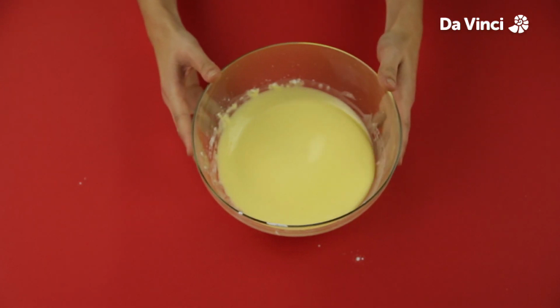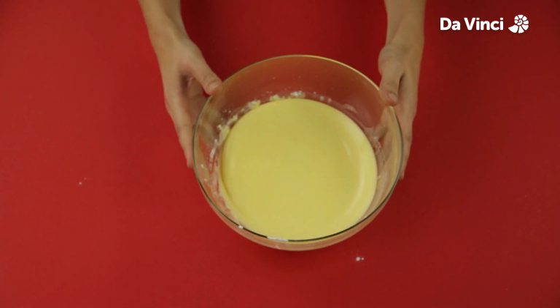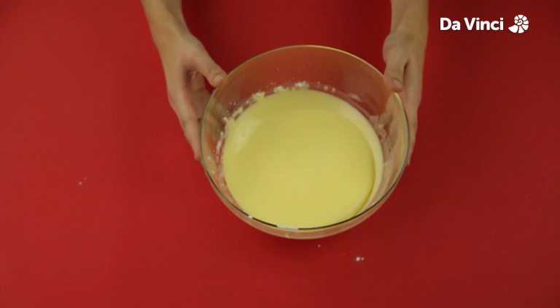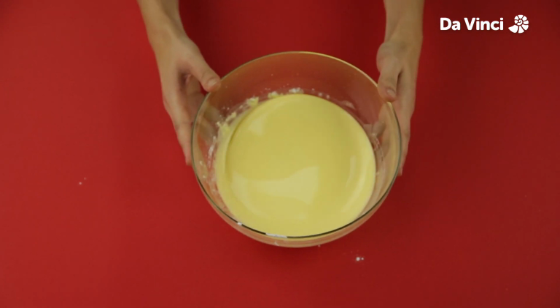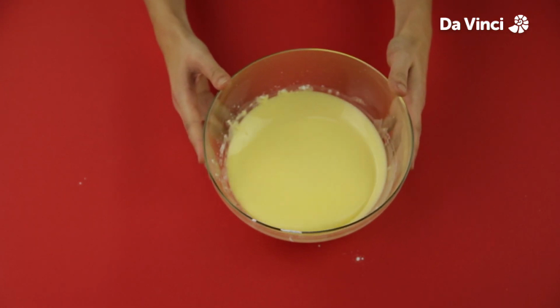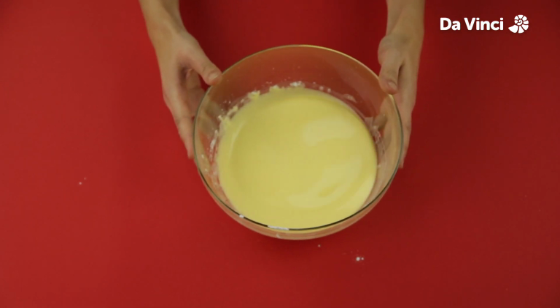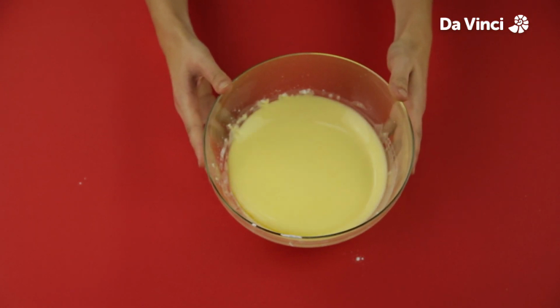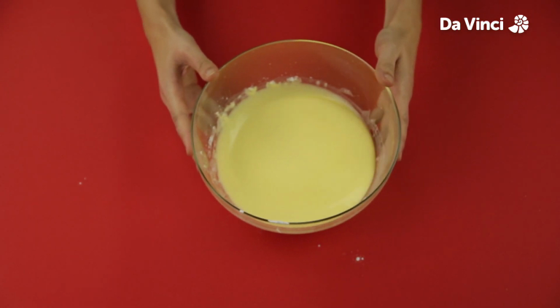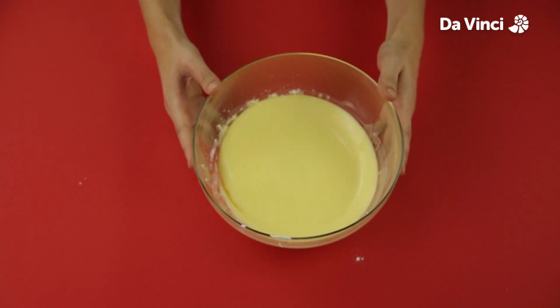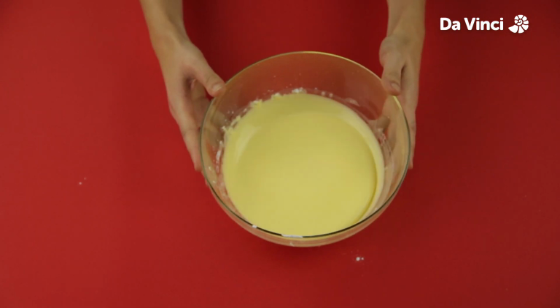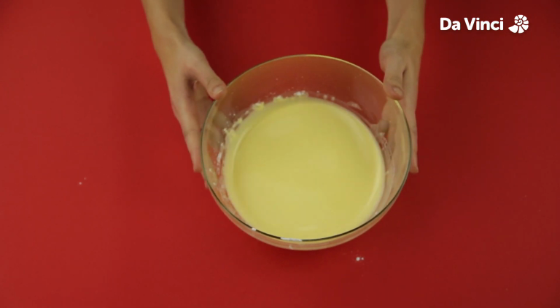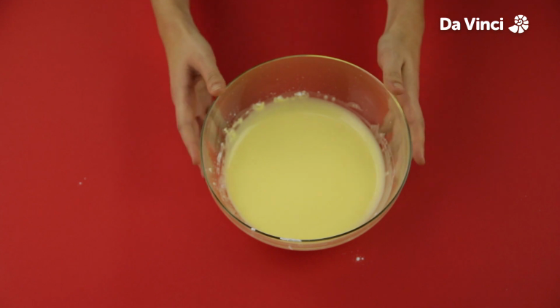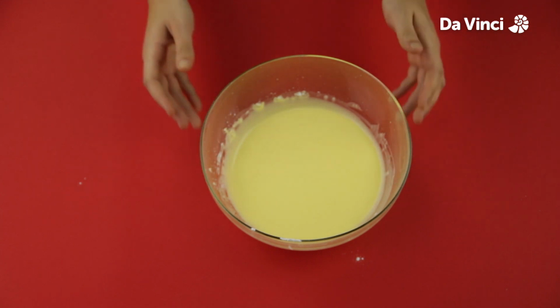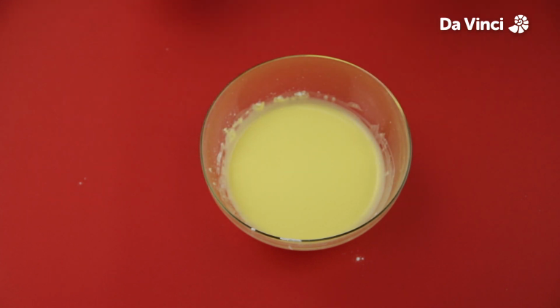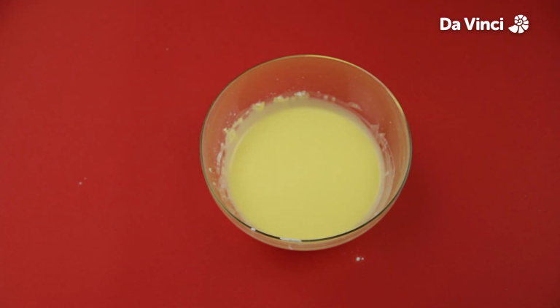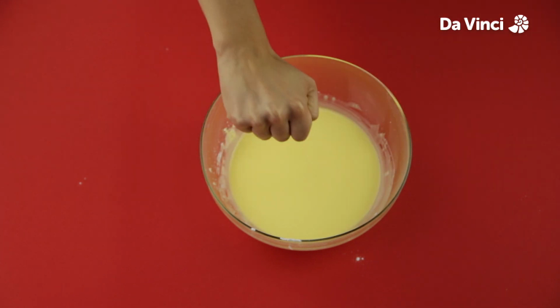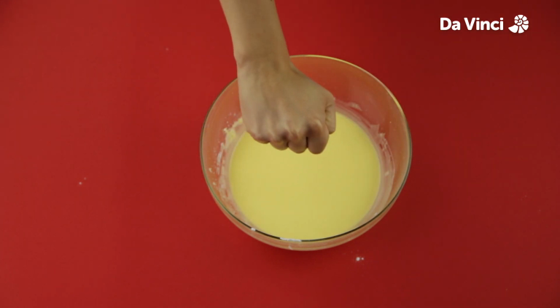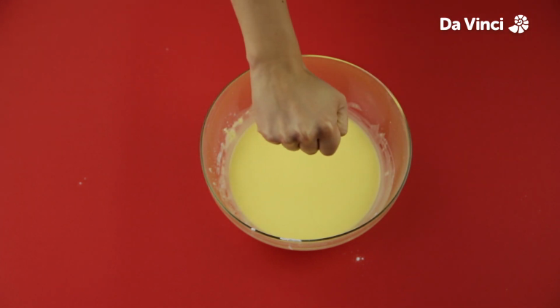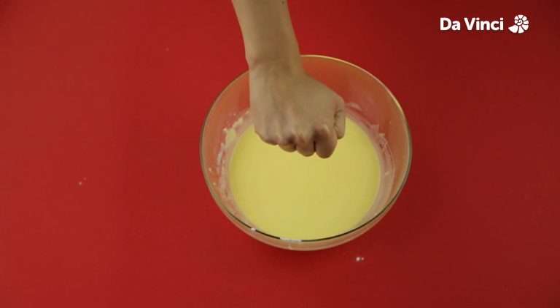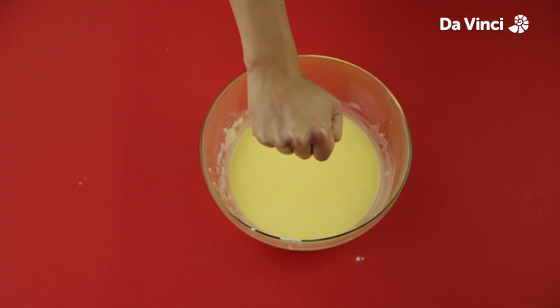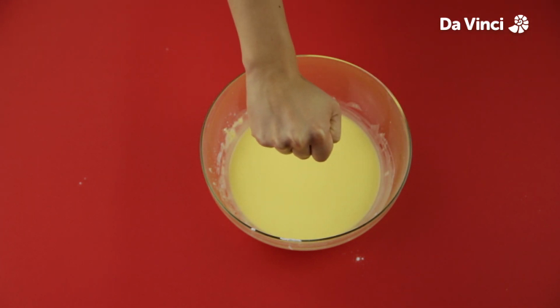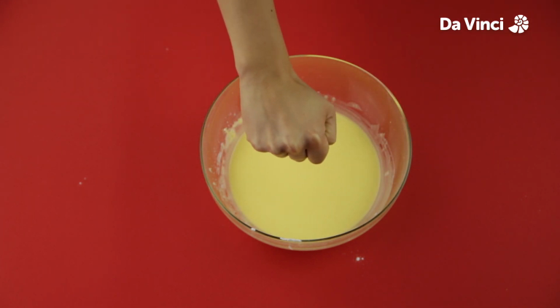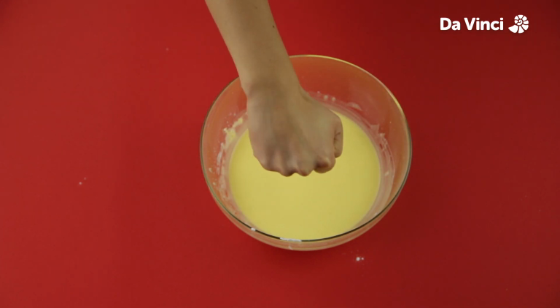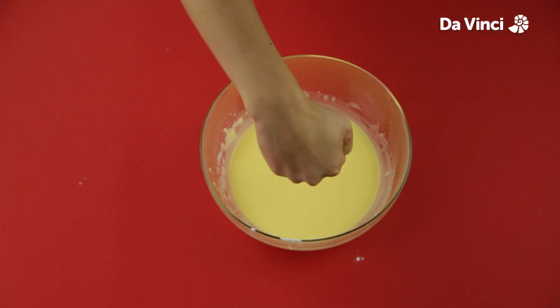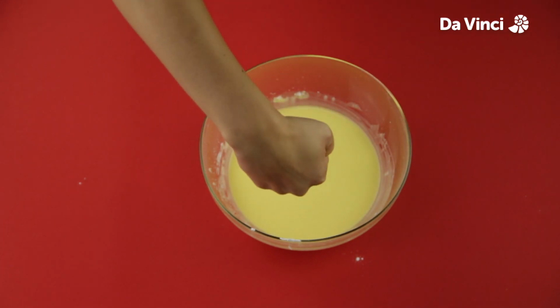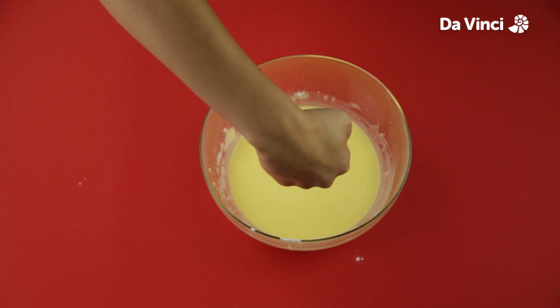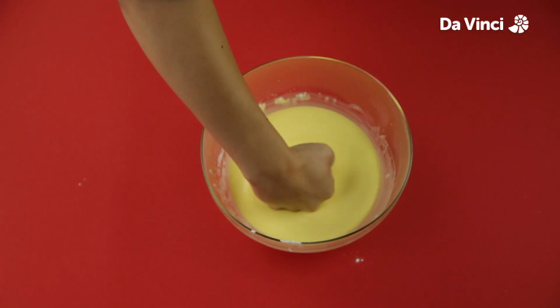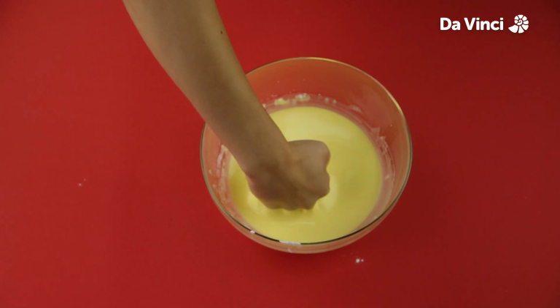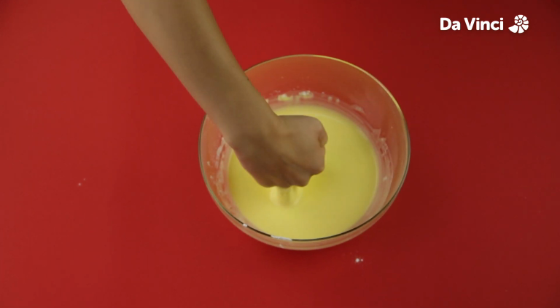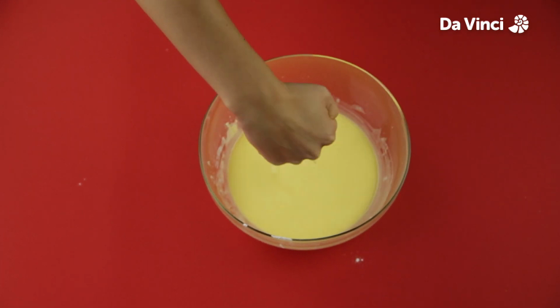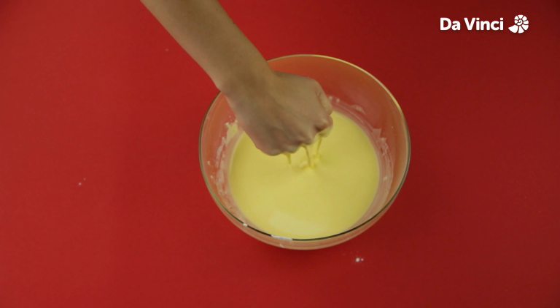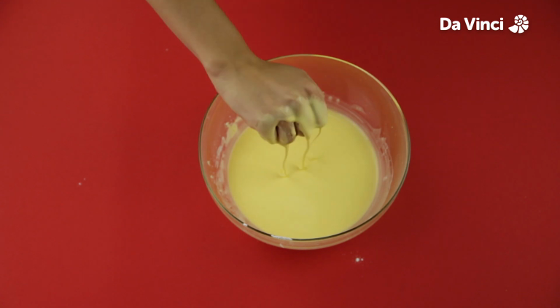Take a good look at it. The mixture appears to be a liquid. Now, try punching it. It behaves like a solid.